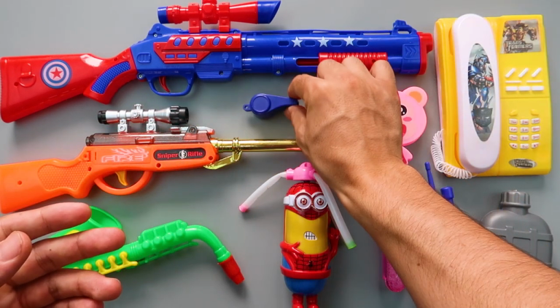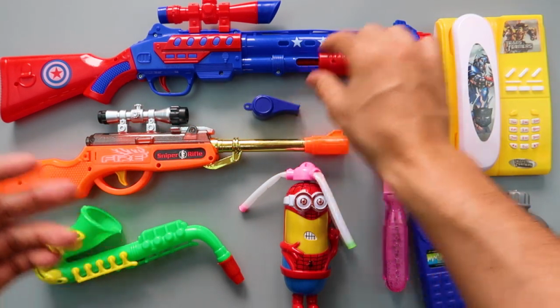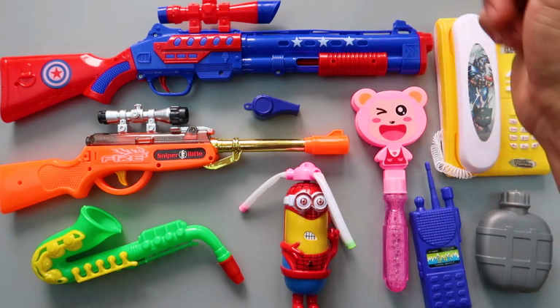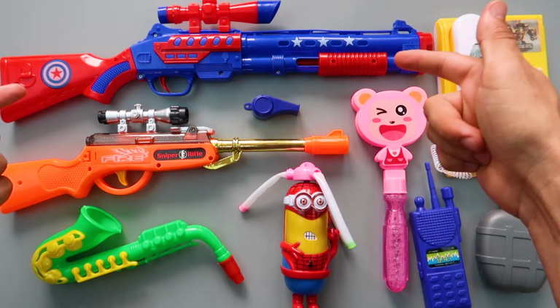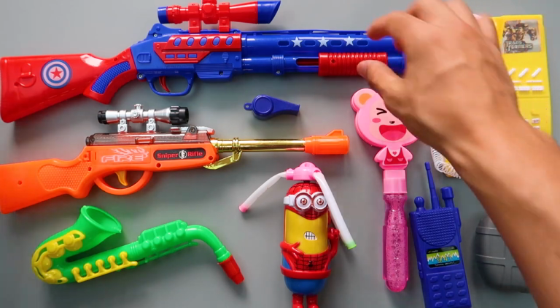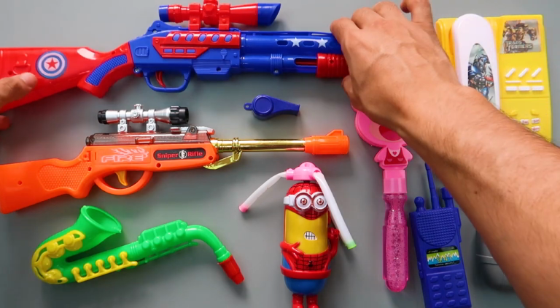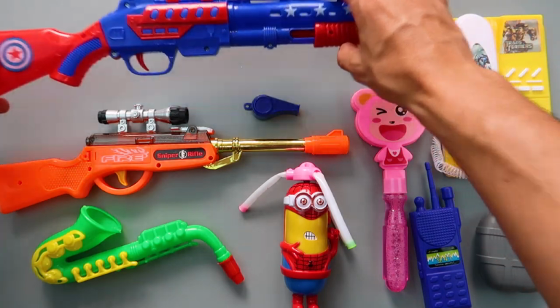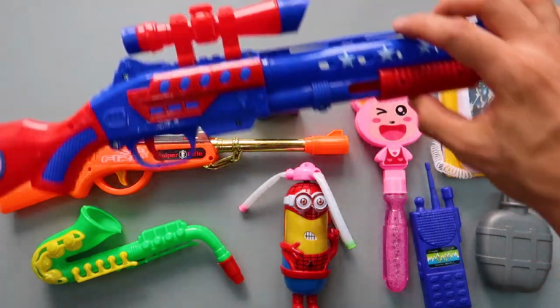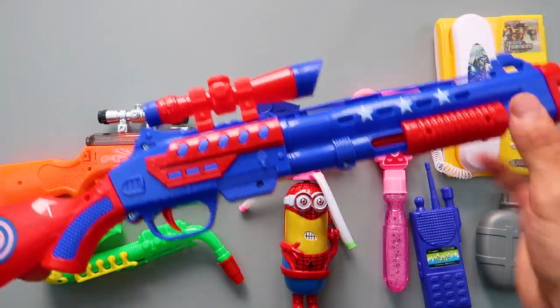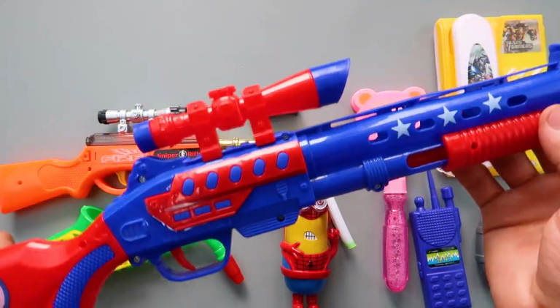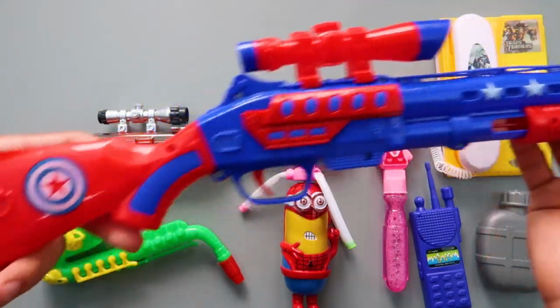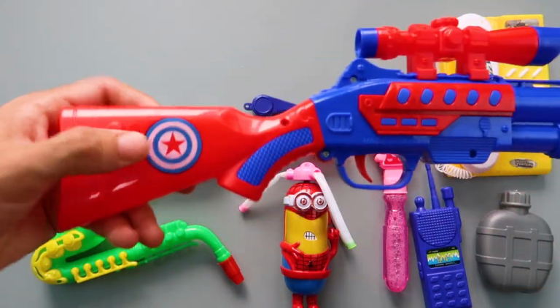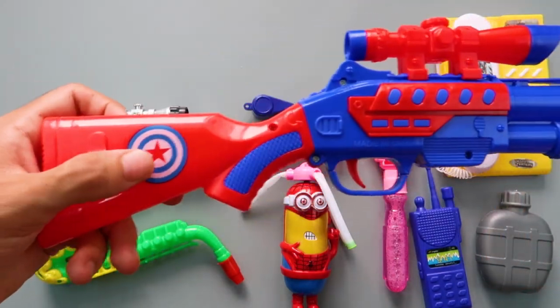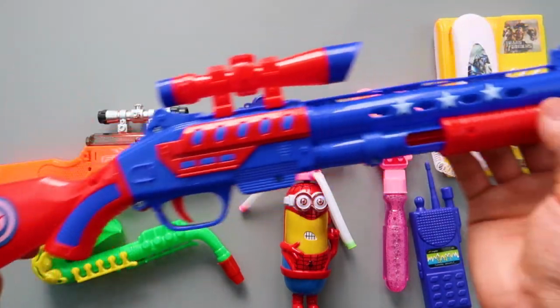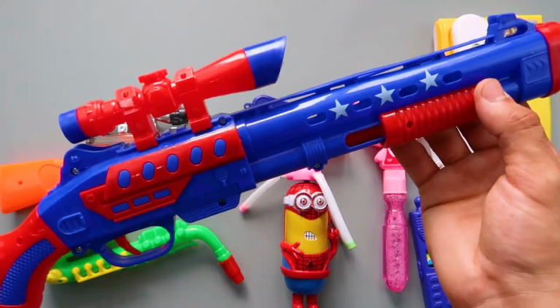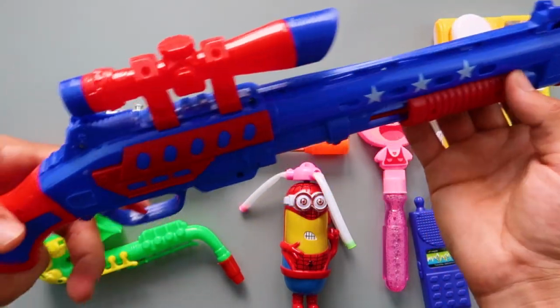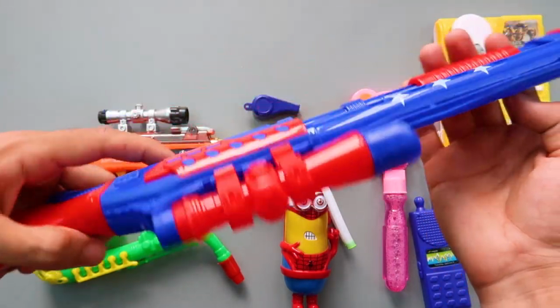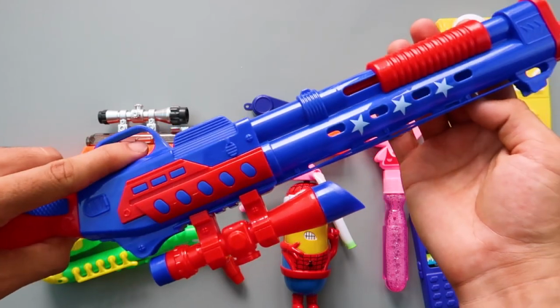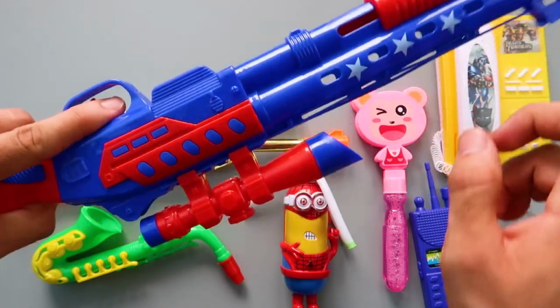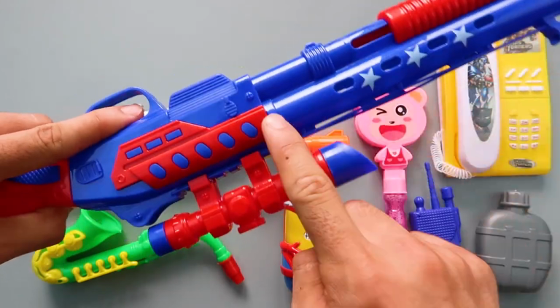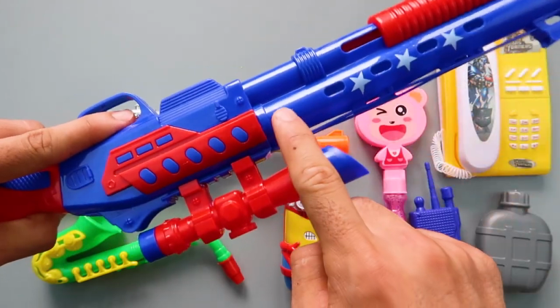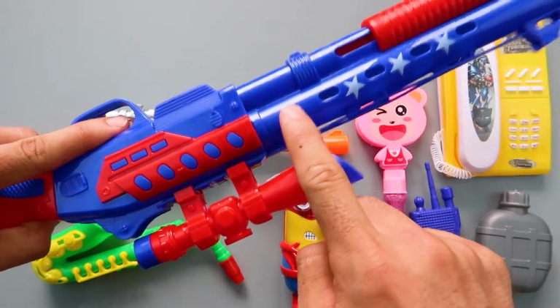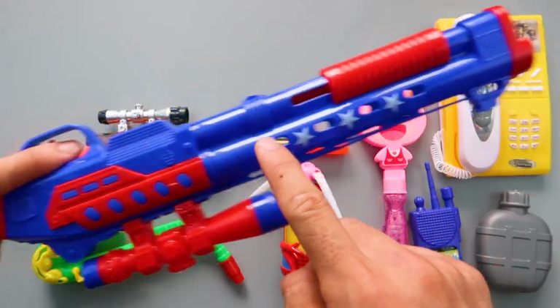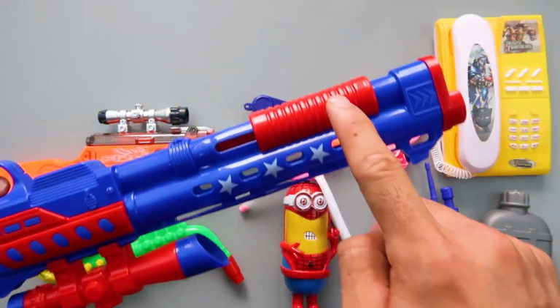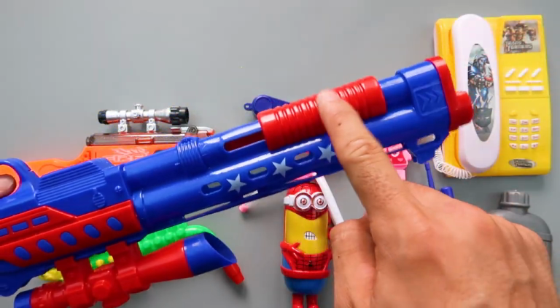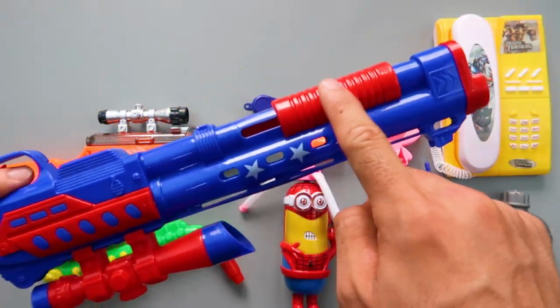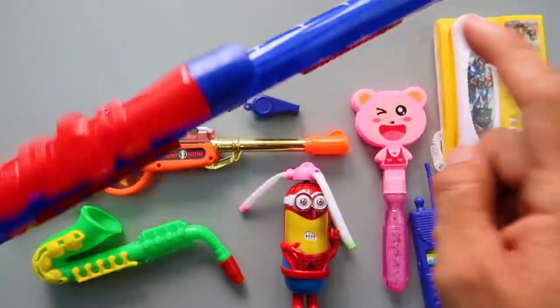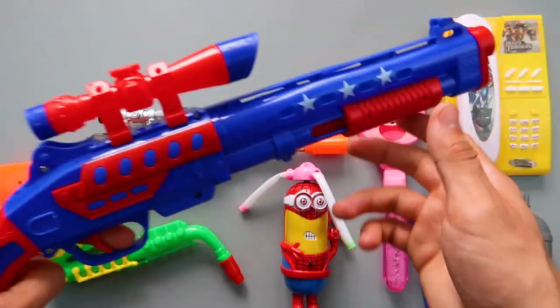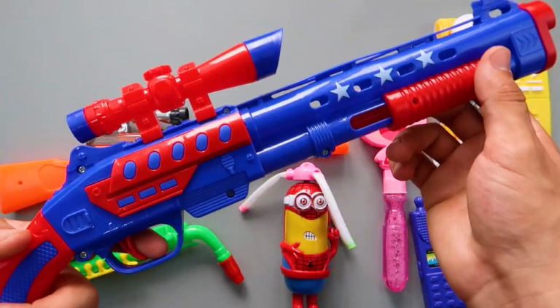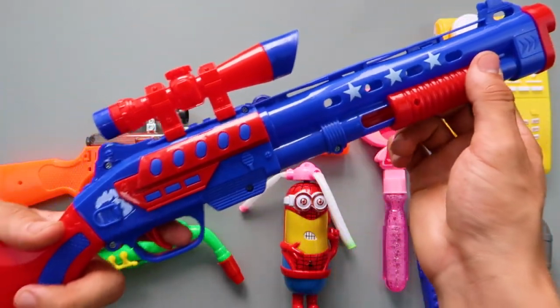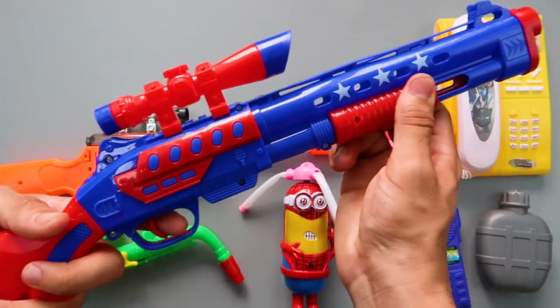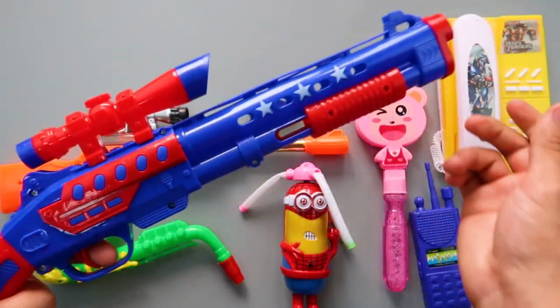And now the last one! Shotgun! Captain America shotgun! Blue color! Red color! Blue color!